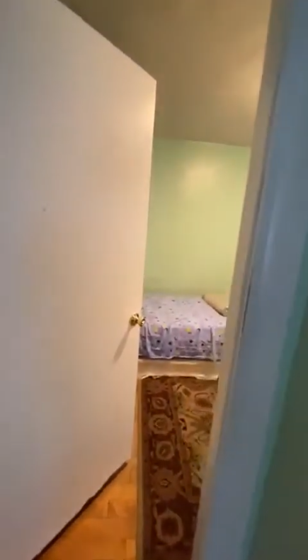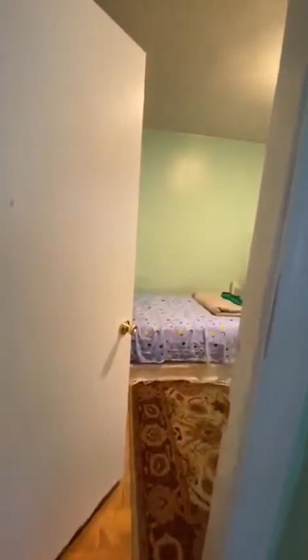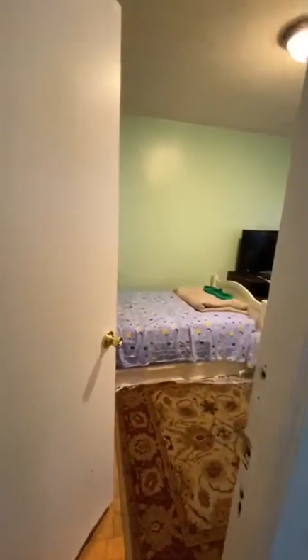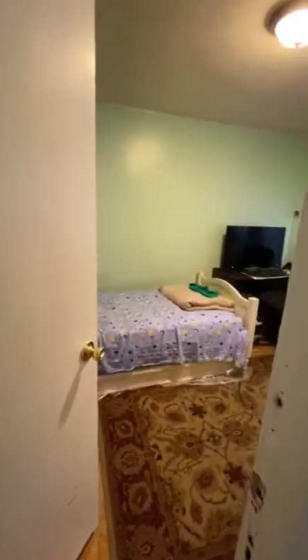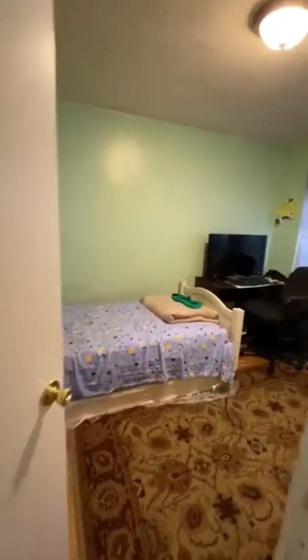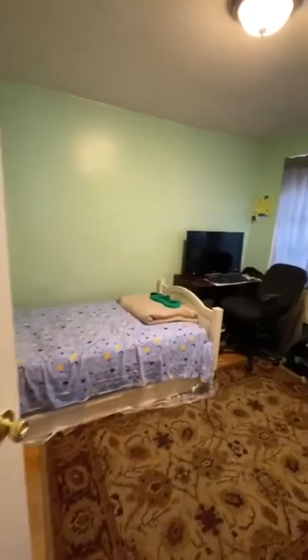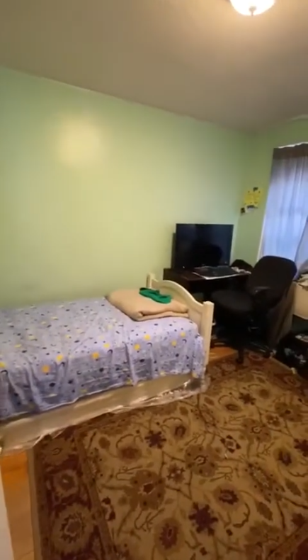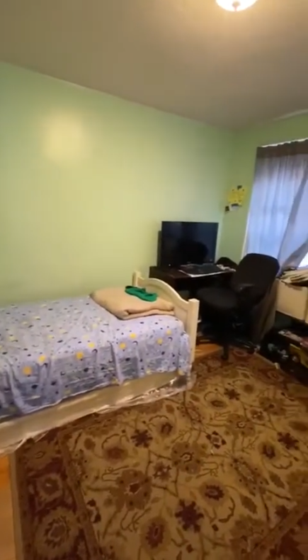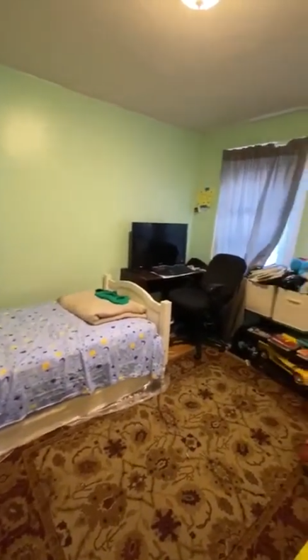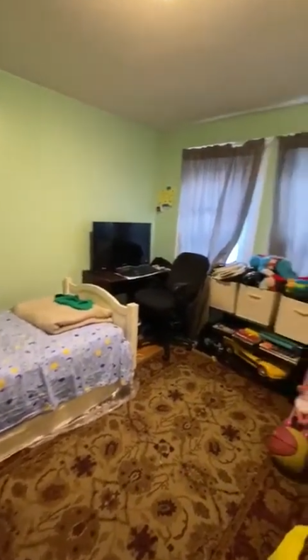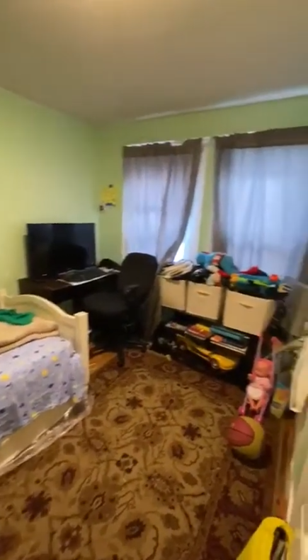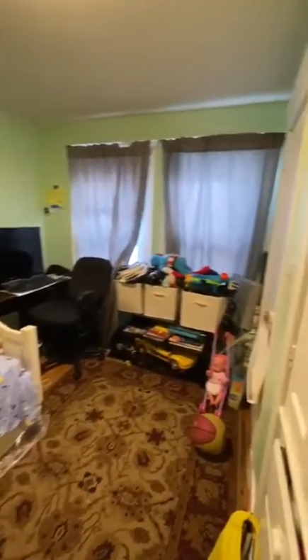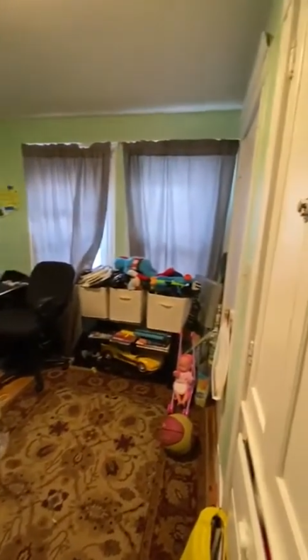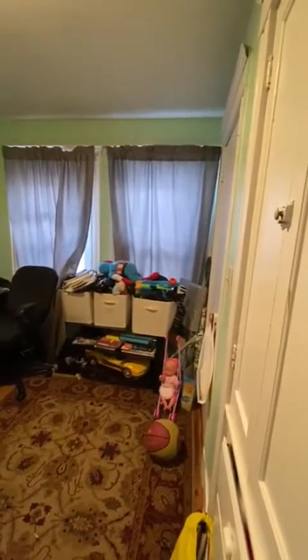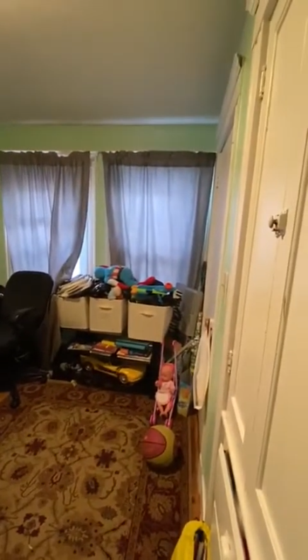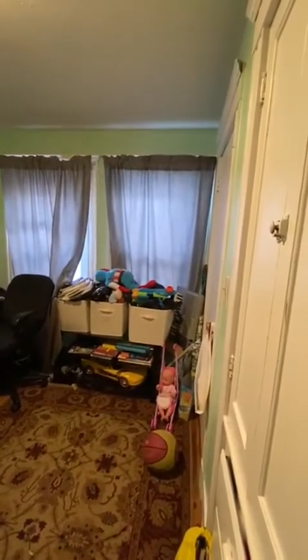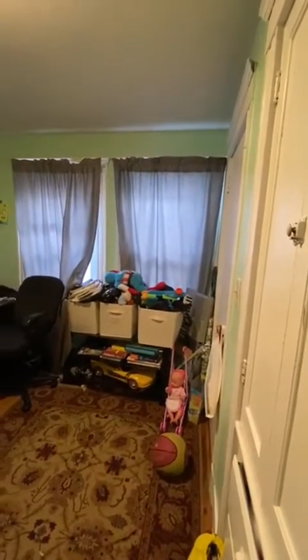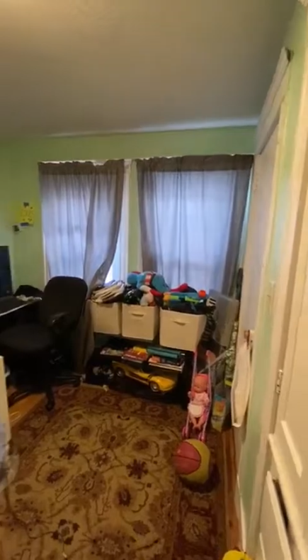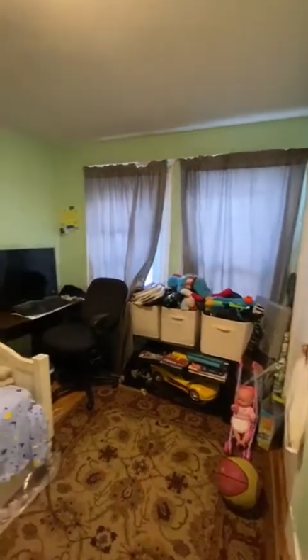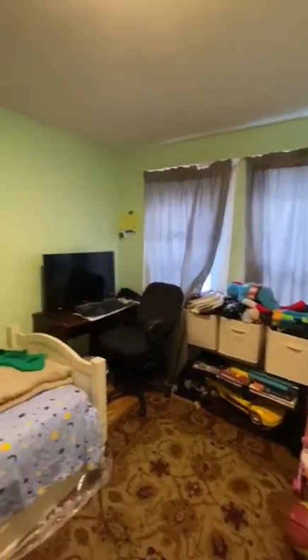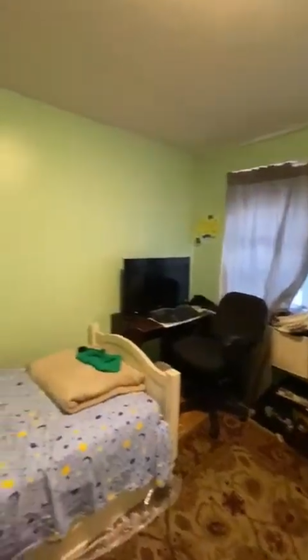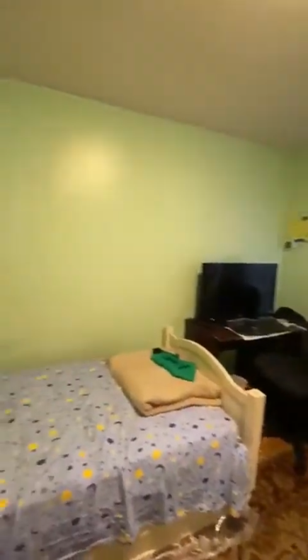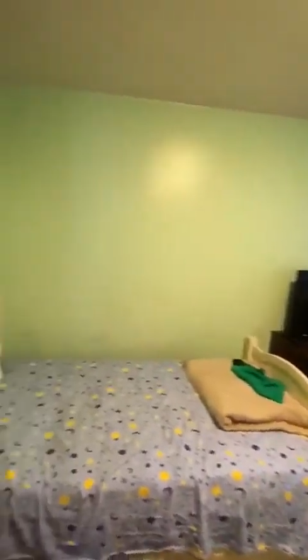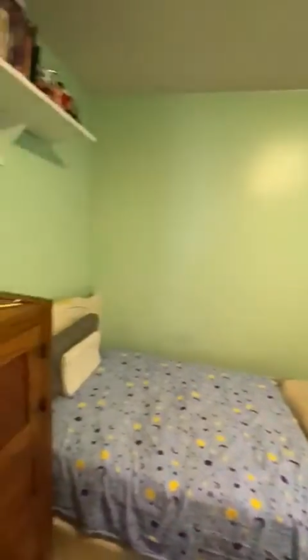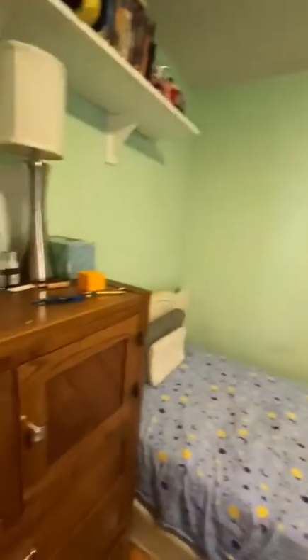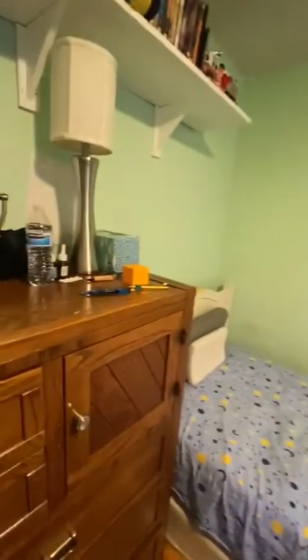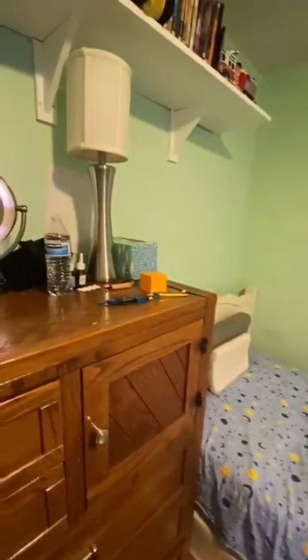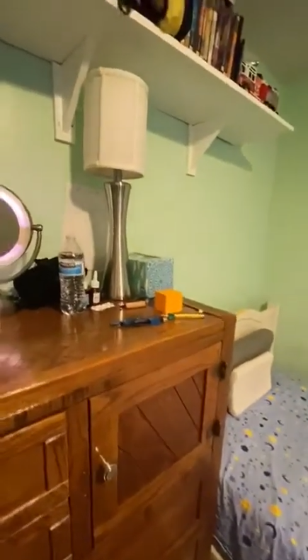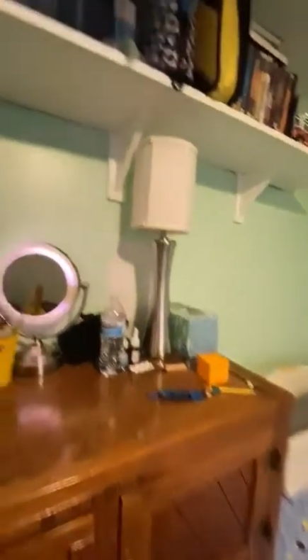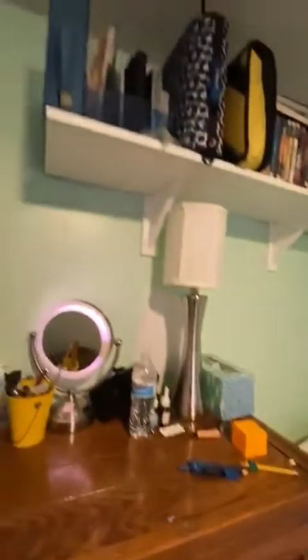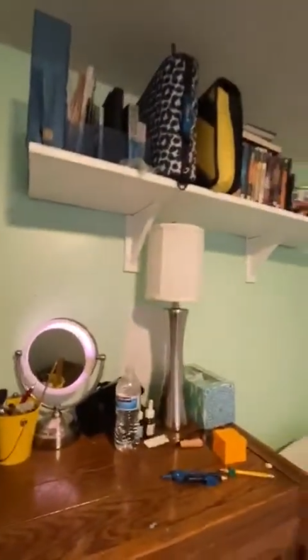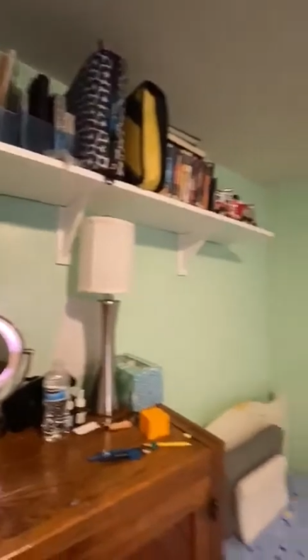Straight ahead is the smallest of the three bedrooms. It's going to easily fit a twin bed and a bureau. There is also some shelving.